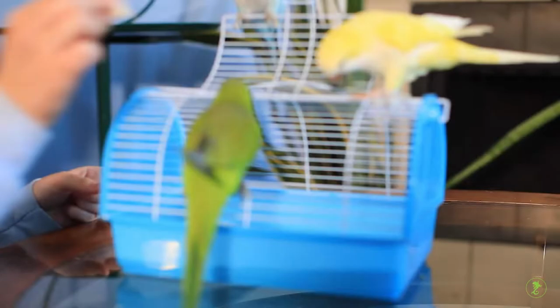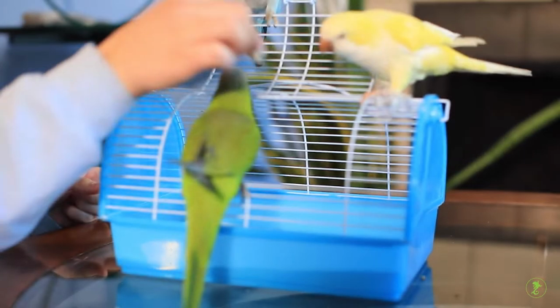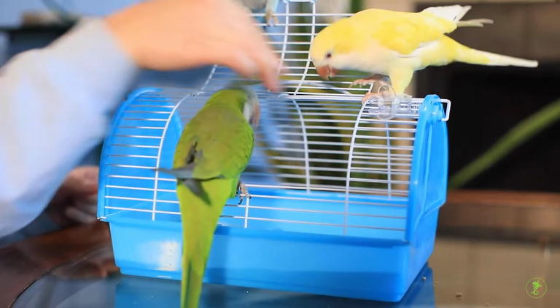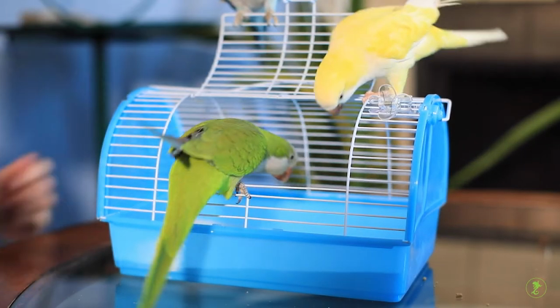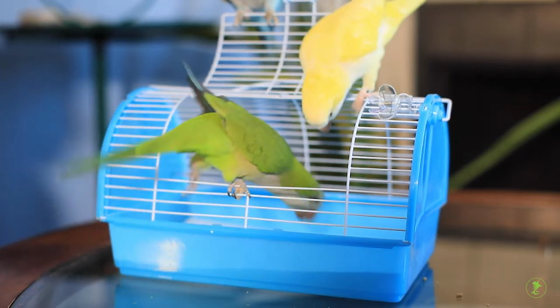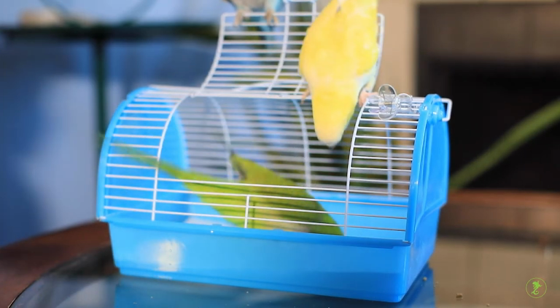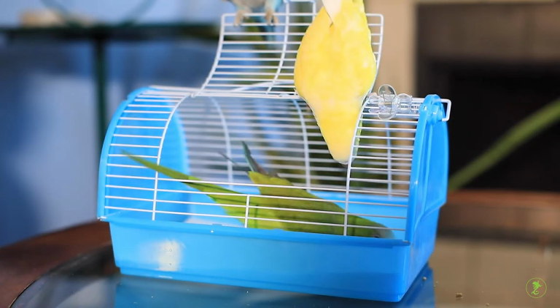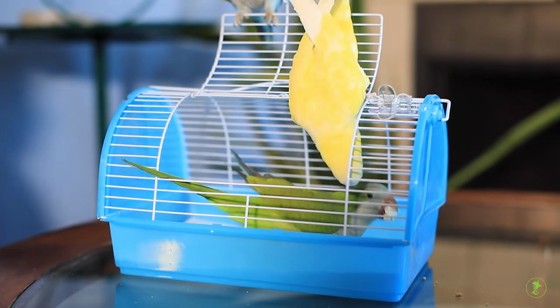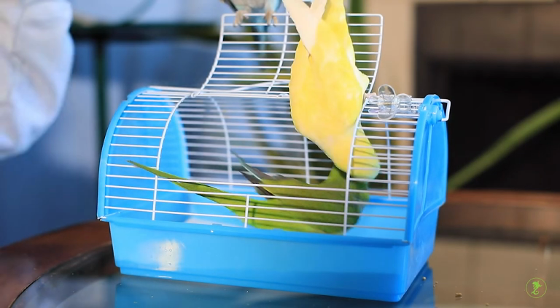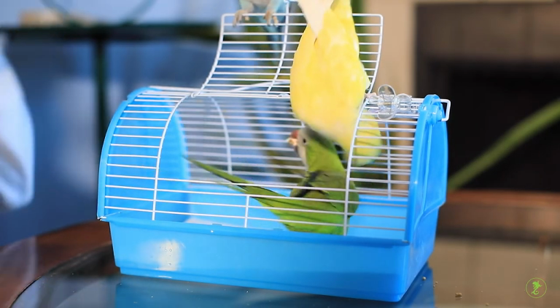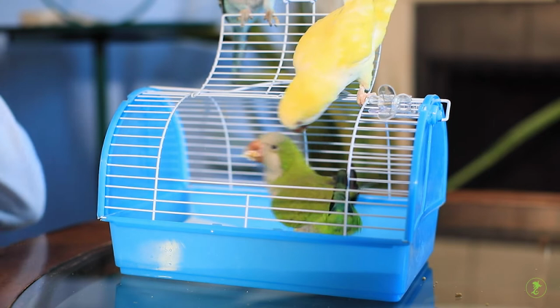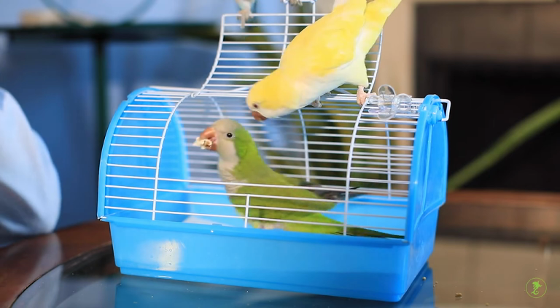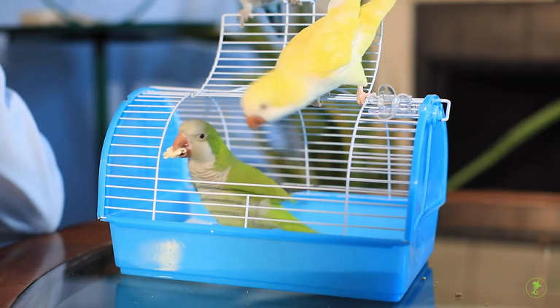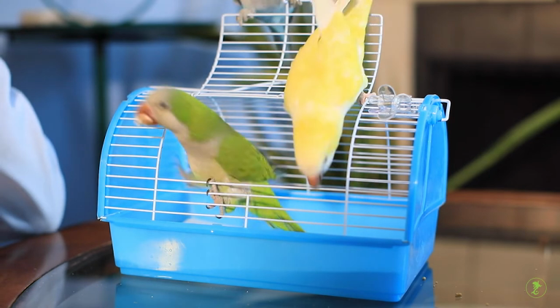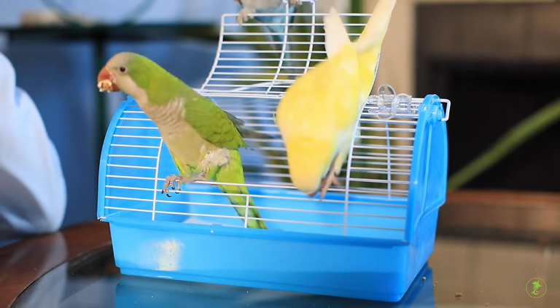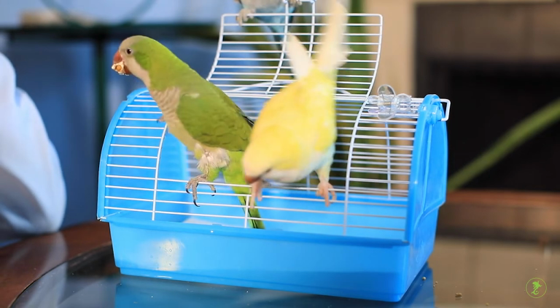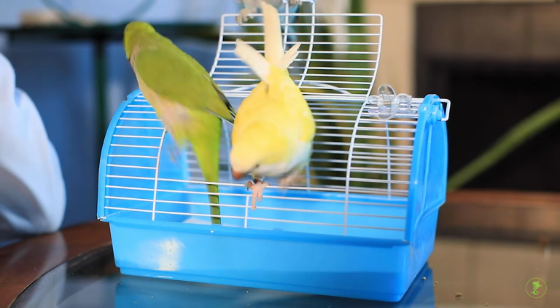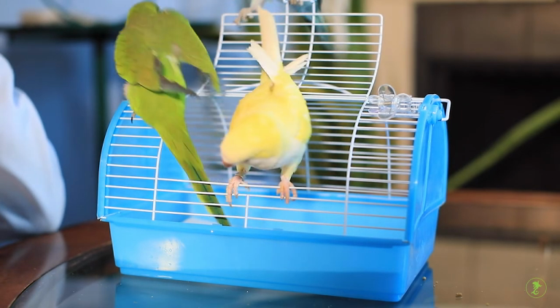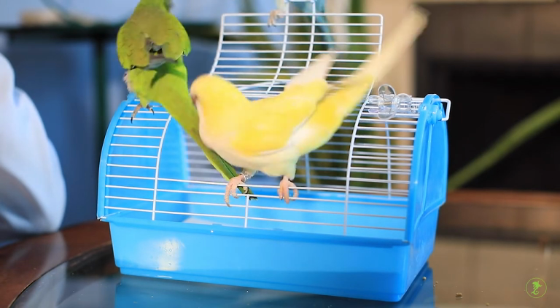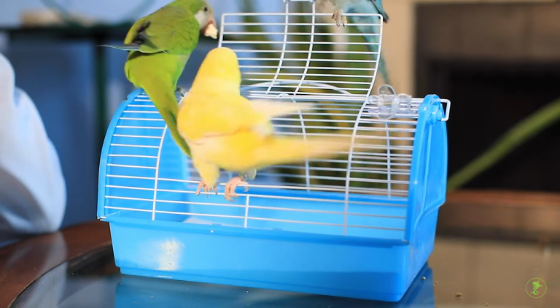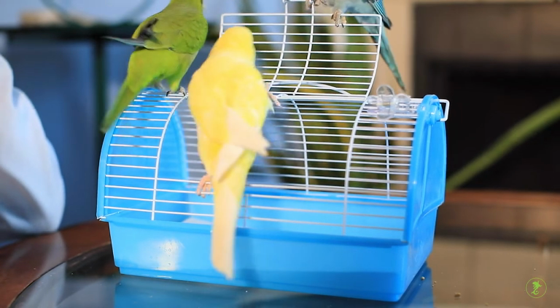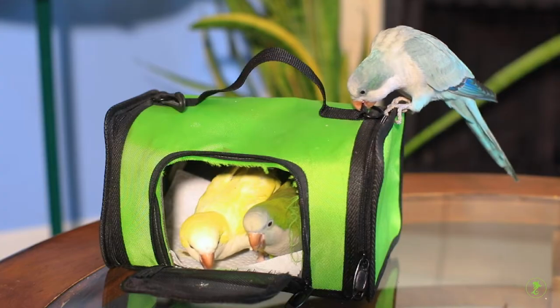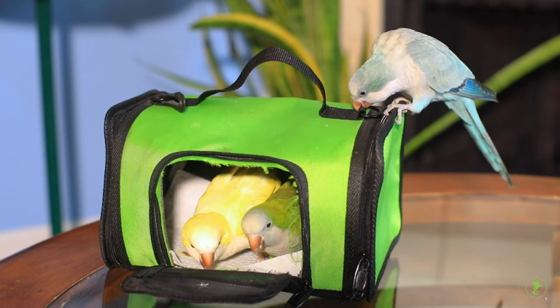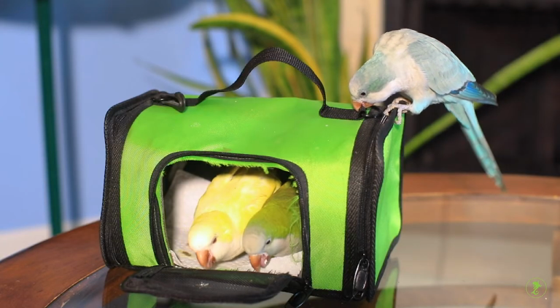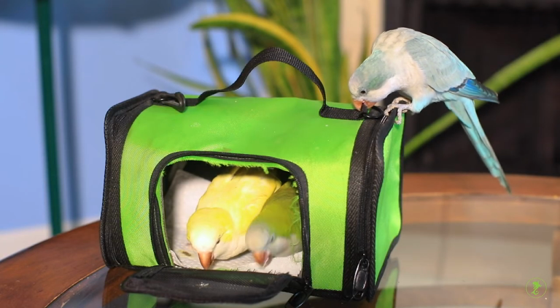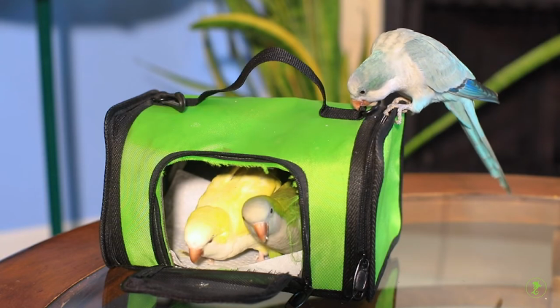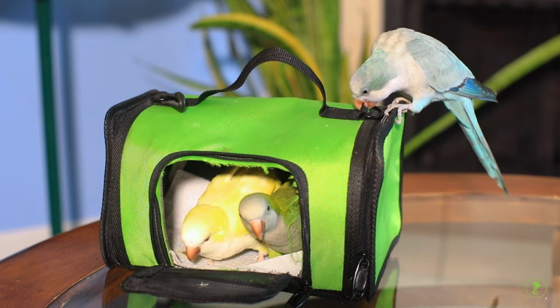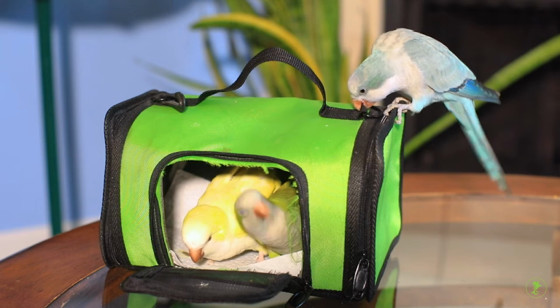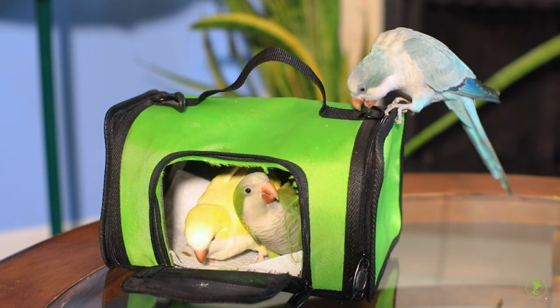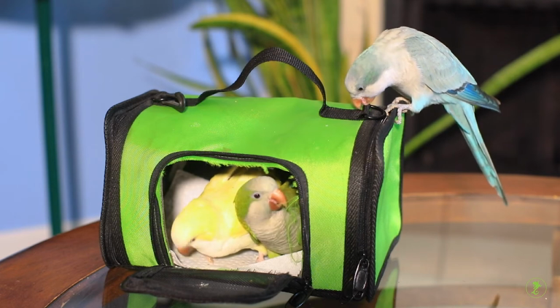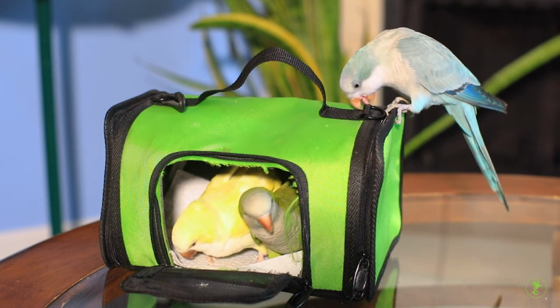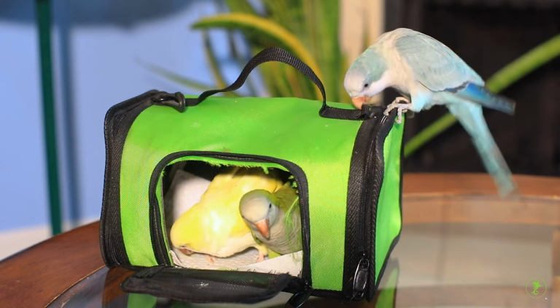The next step is to place a favorite treat inside the carrier so your bird is rewarded for going inside. Do not close the door of the carrier during this stage of training.